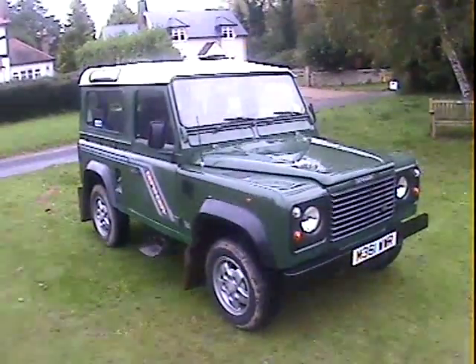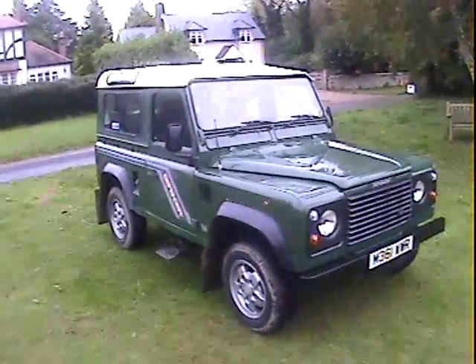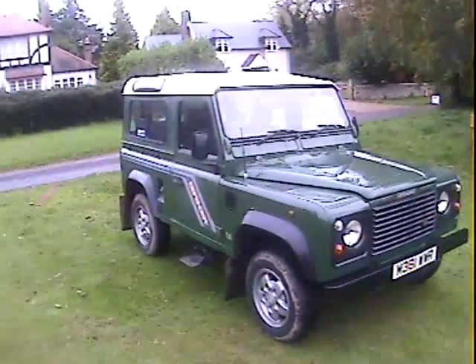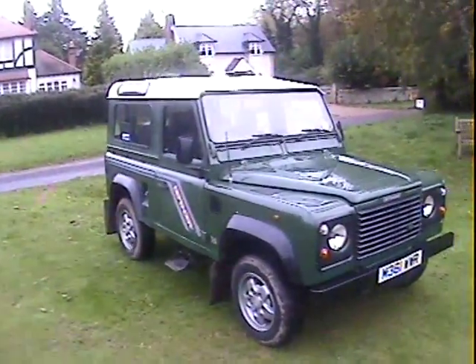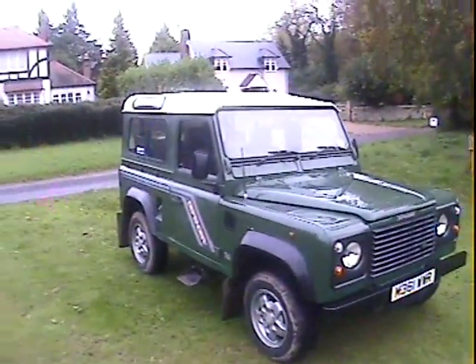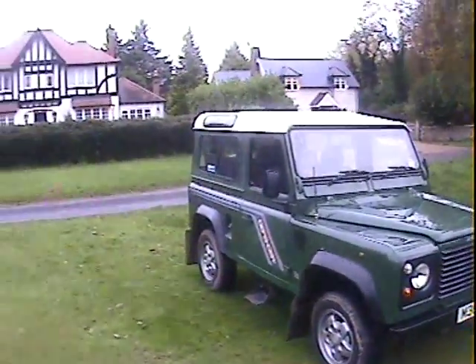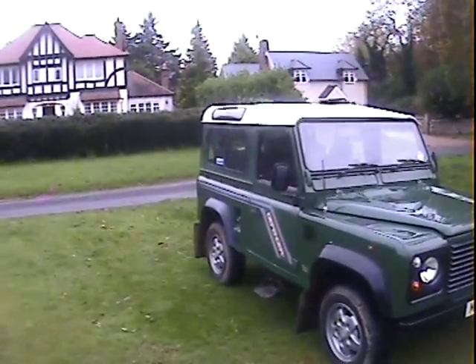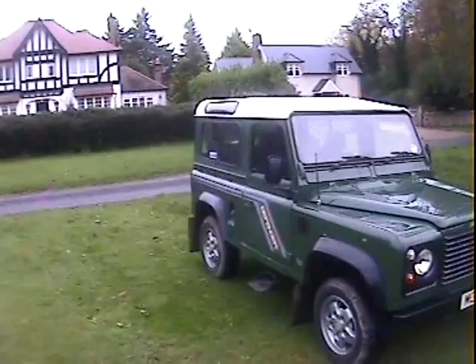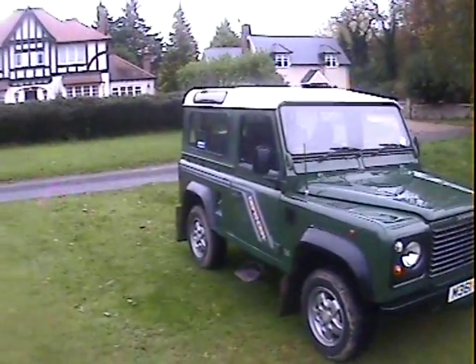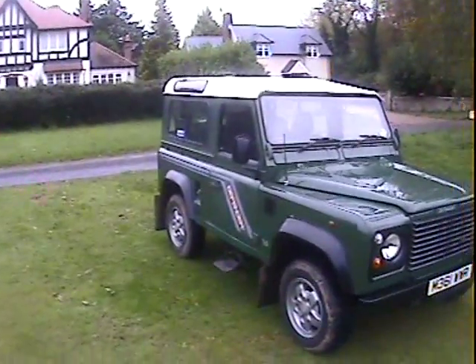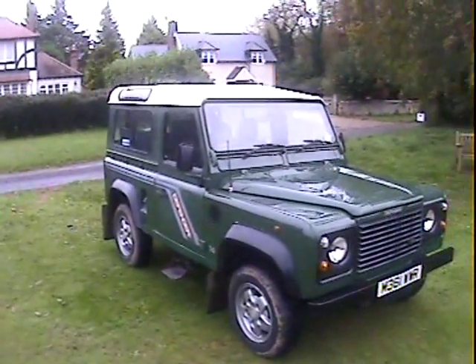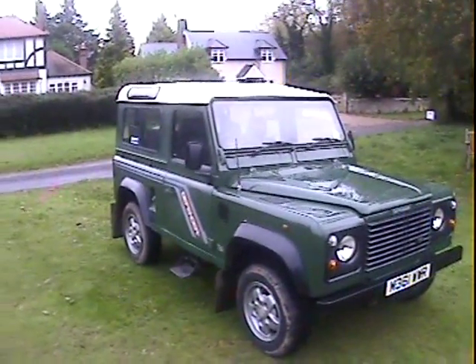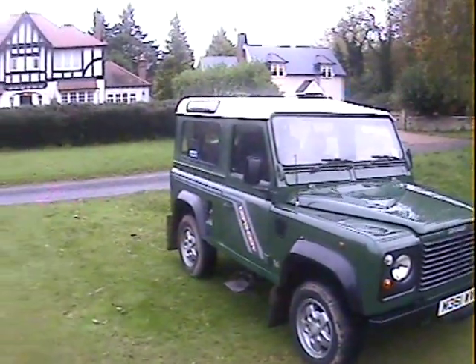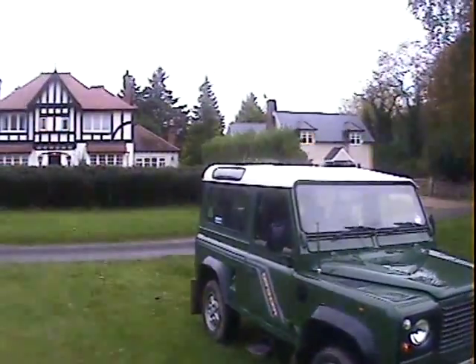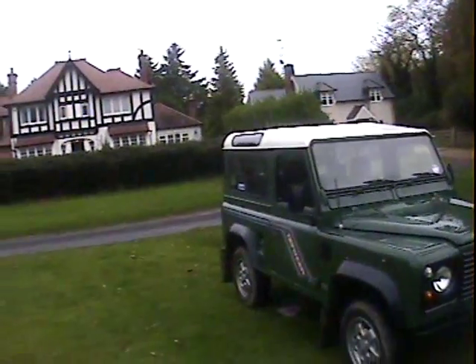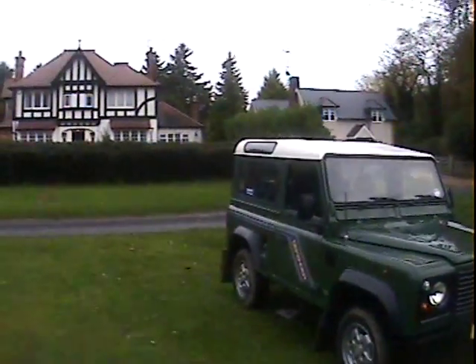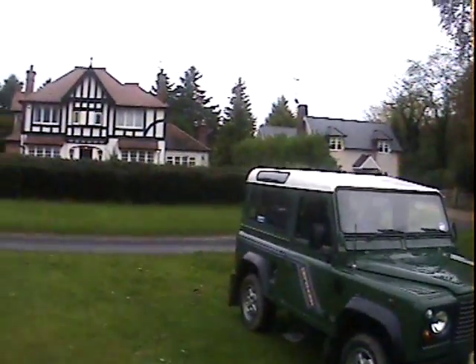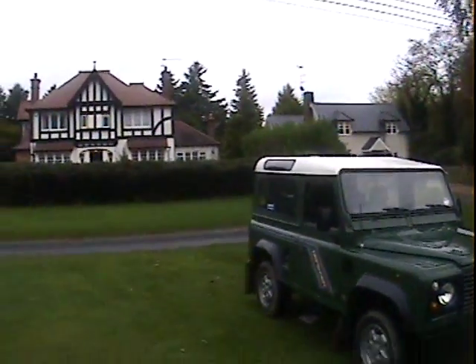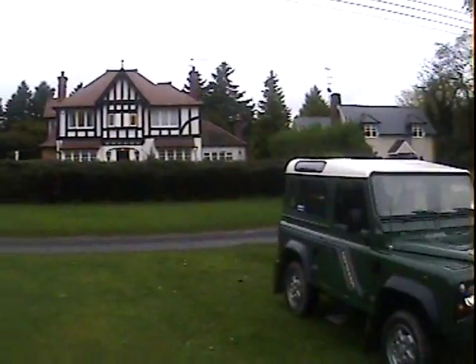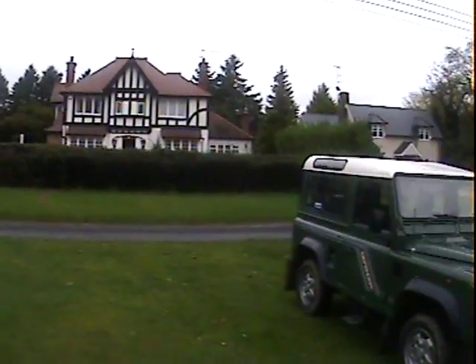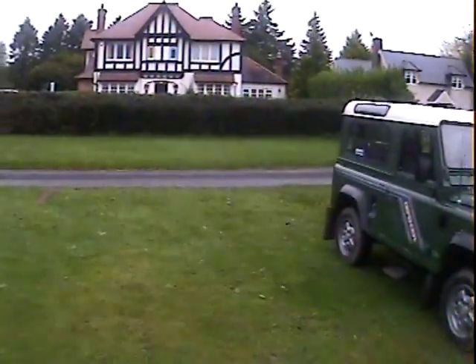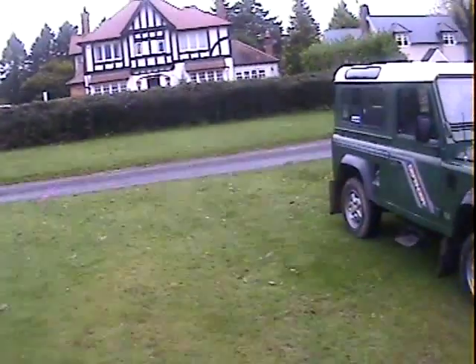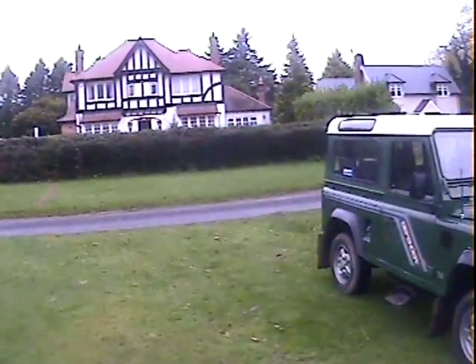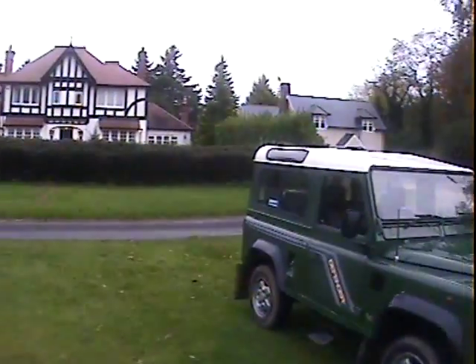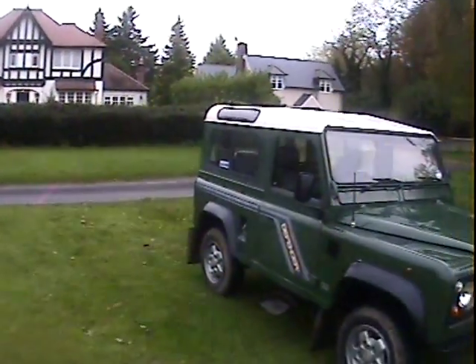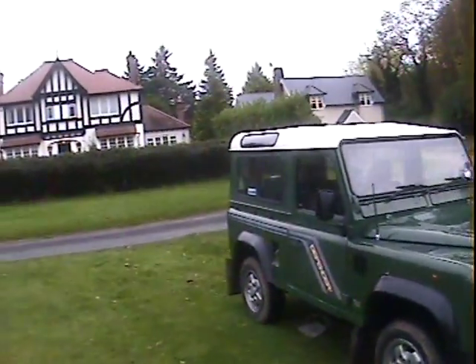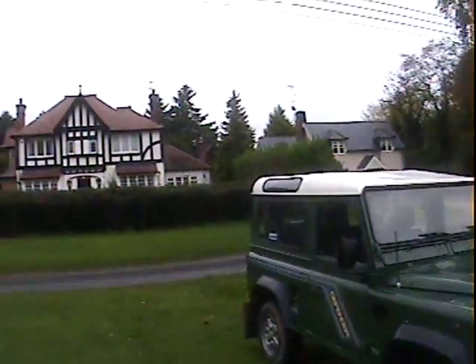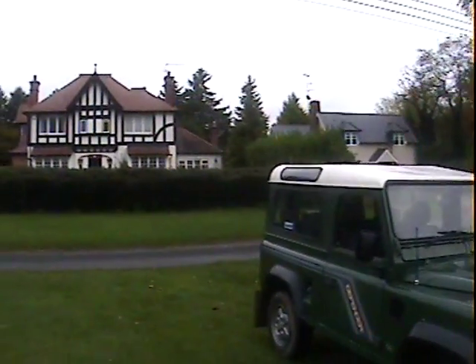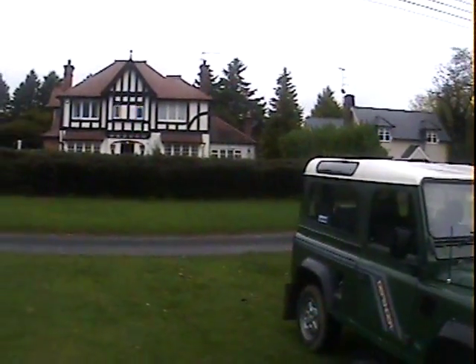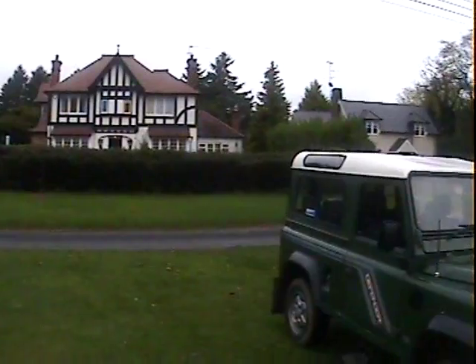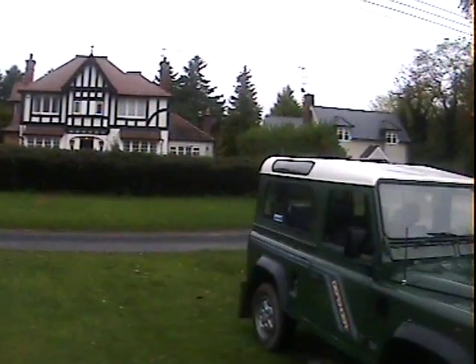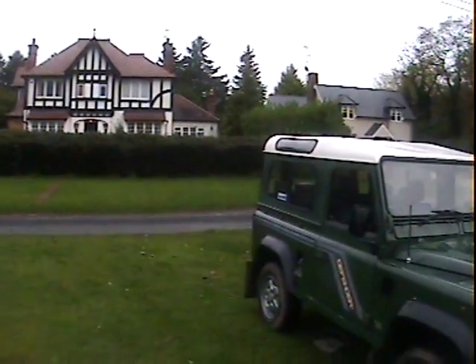Walk around this M registration — so either 1994 or 1995 — Land Rover Defender 90 300 TDI. It's a seven-seater; it's not an original County Station Wagon but it has been converted to resemble one.